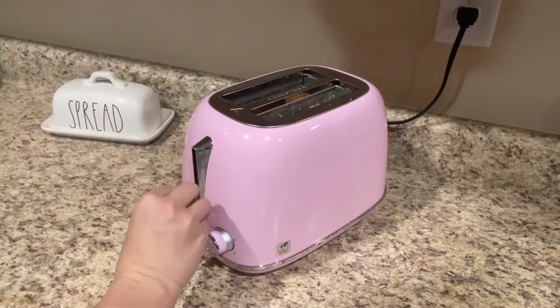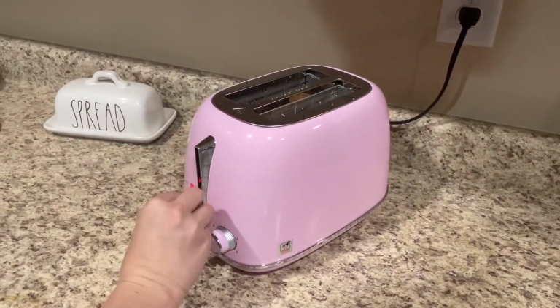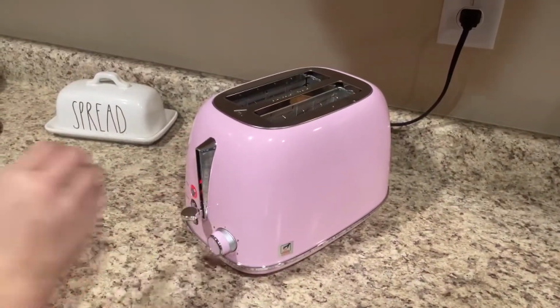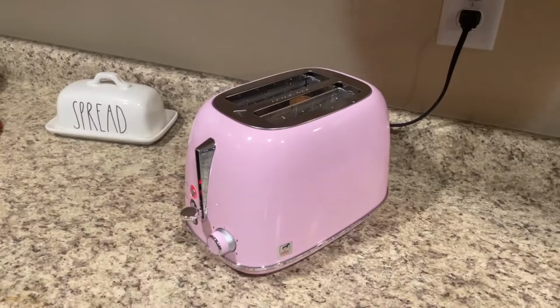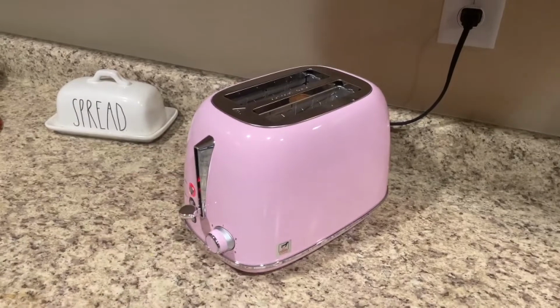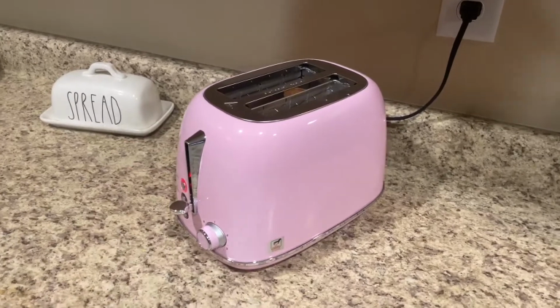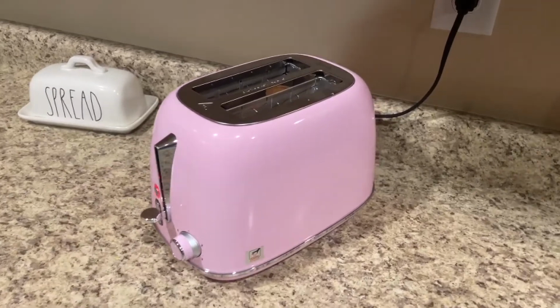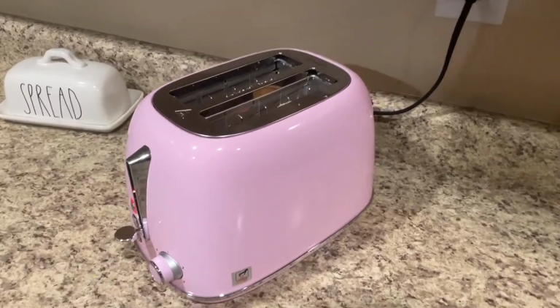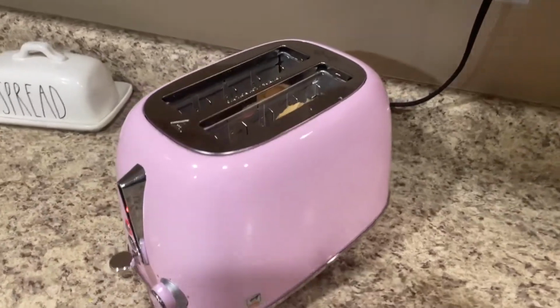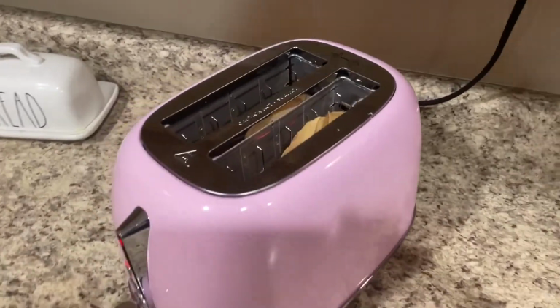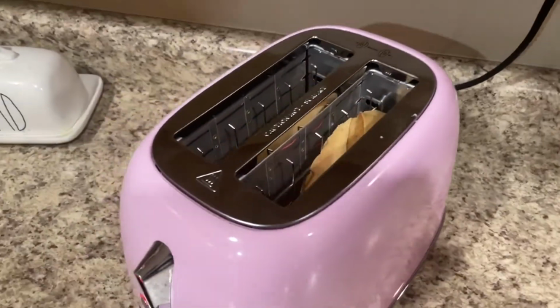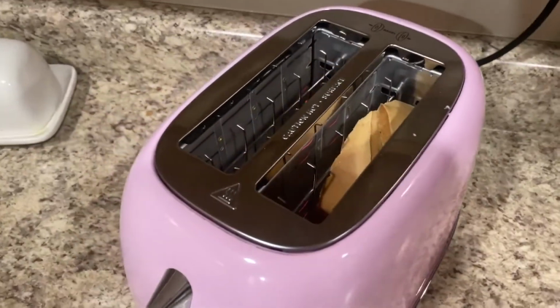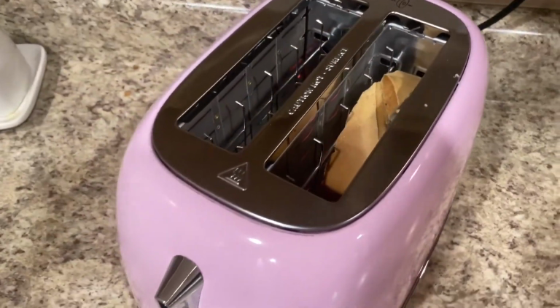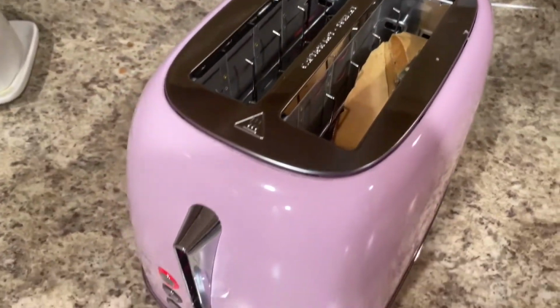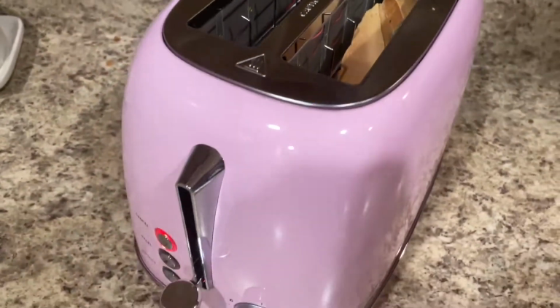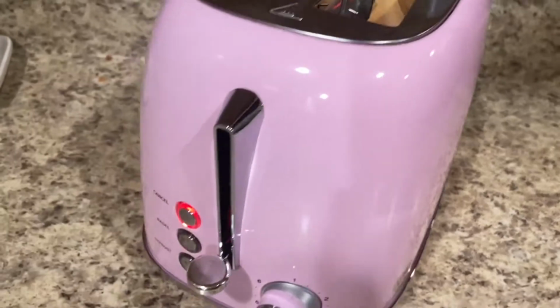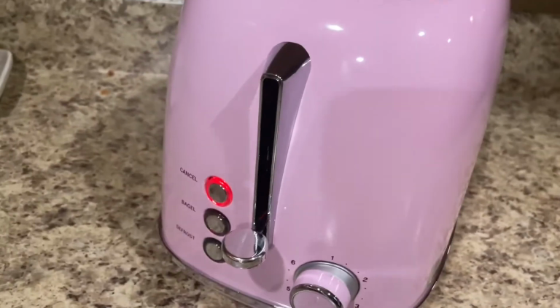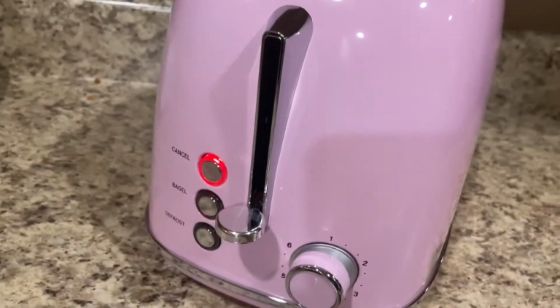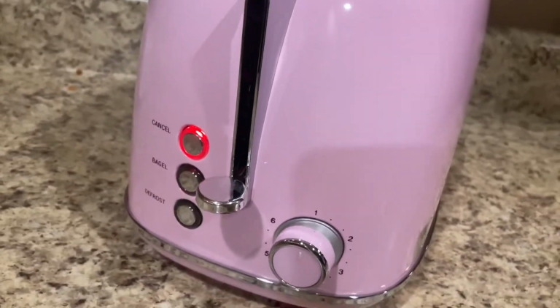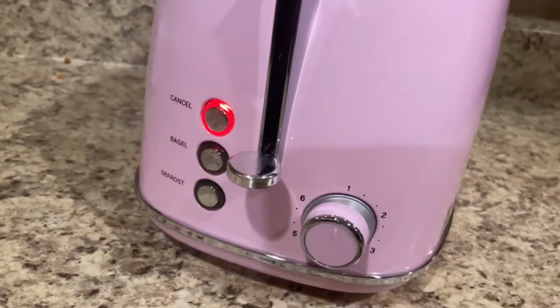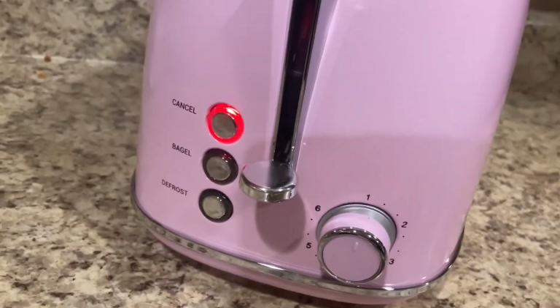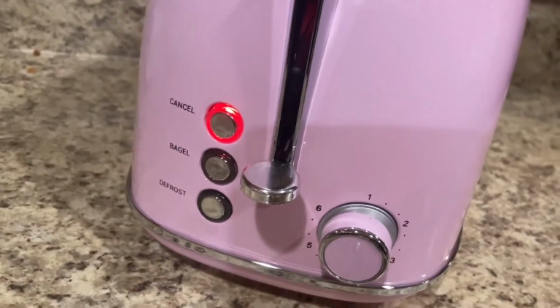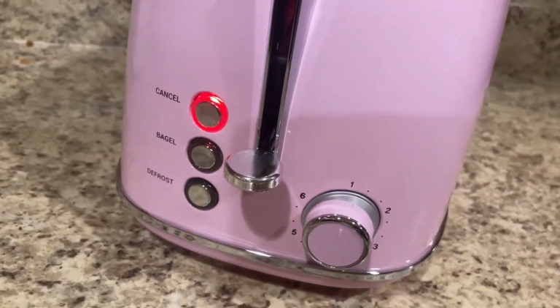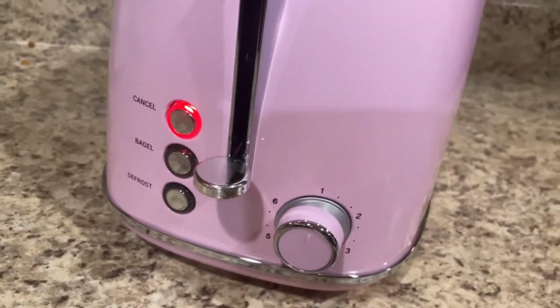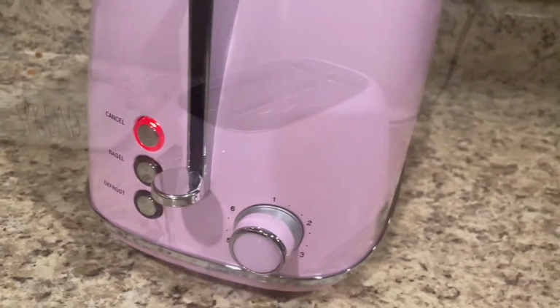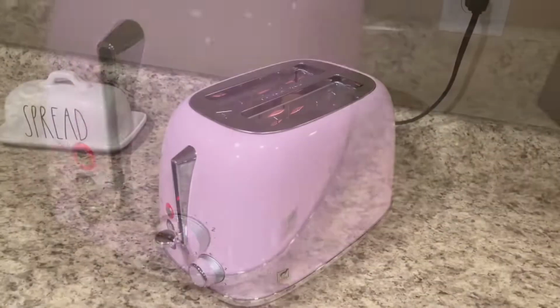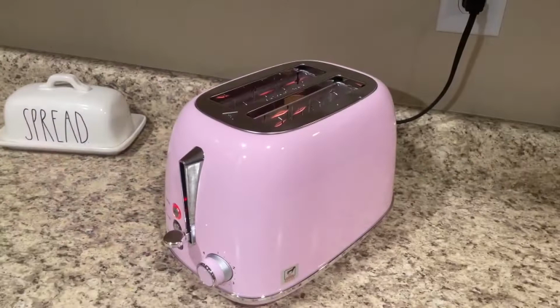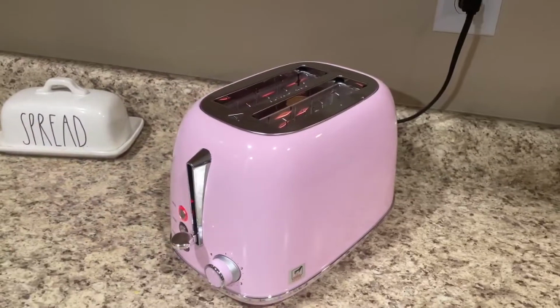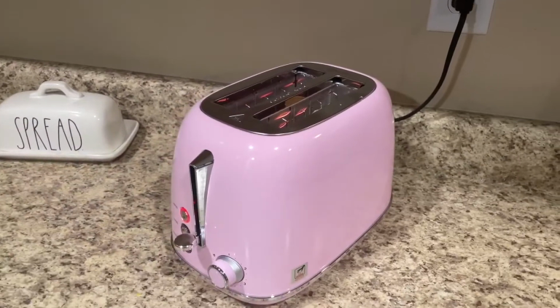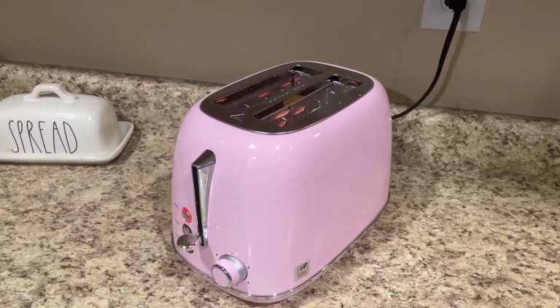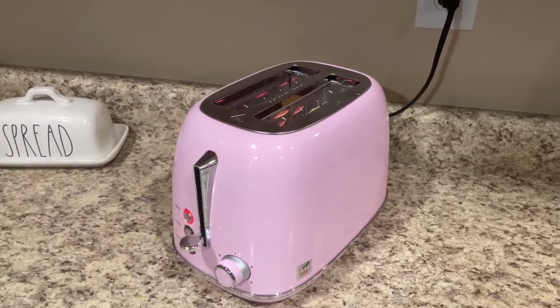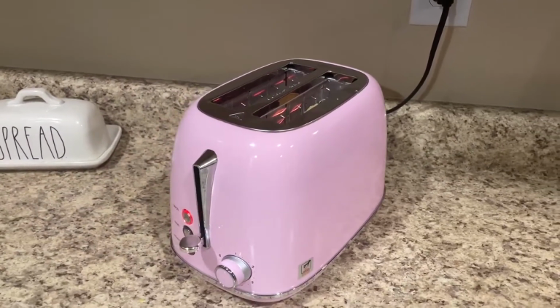It's stainless steel, has a cancel function, and very wide slots — I like to cut my own bread sometimes. It also has six shade settings, pretty much everything that you need in a toaster.